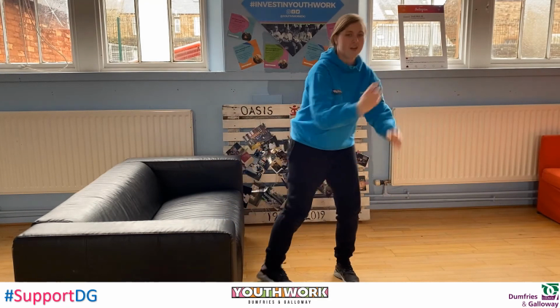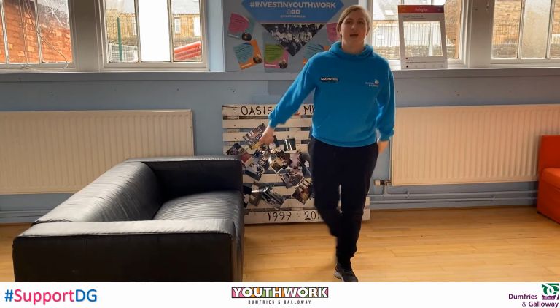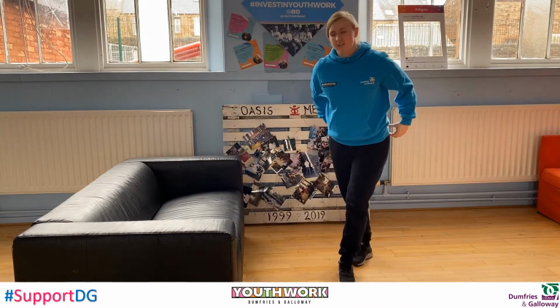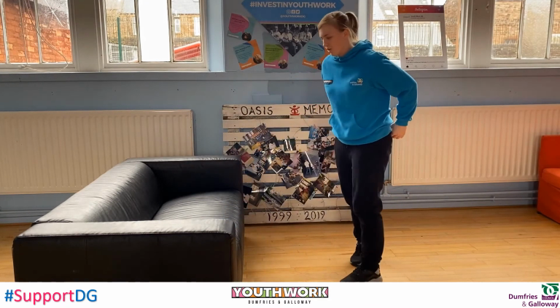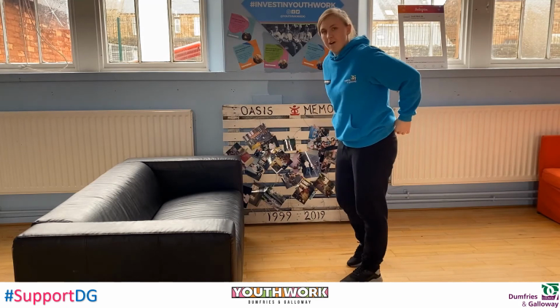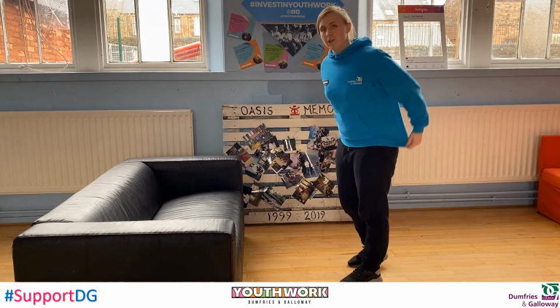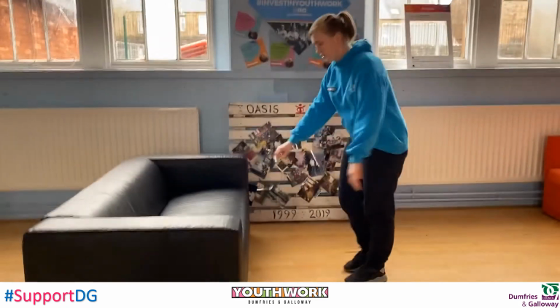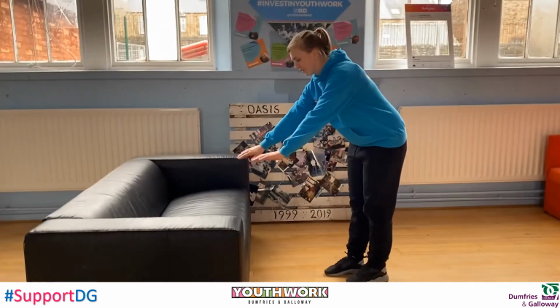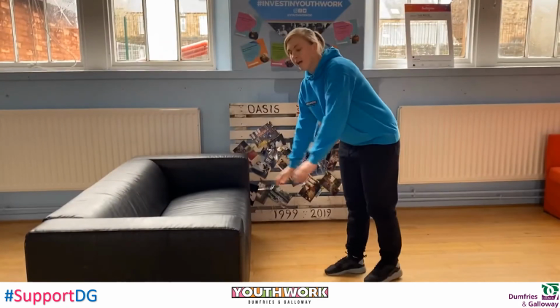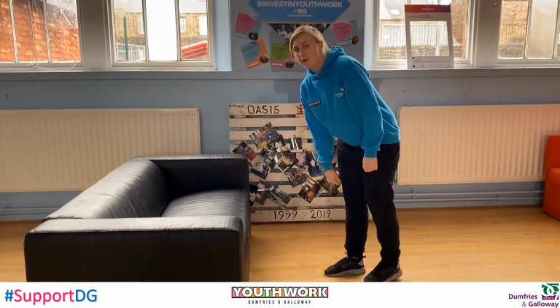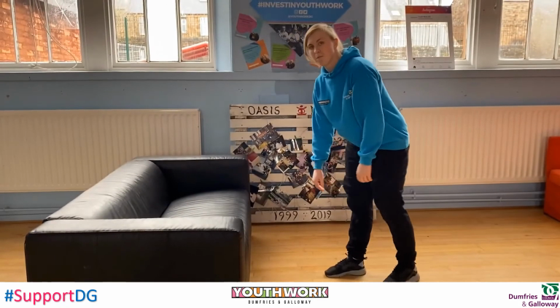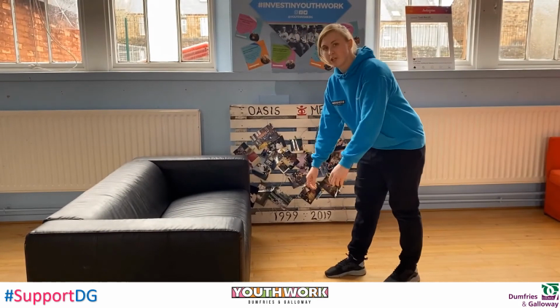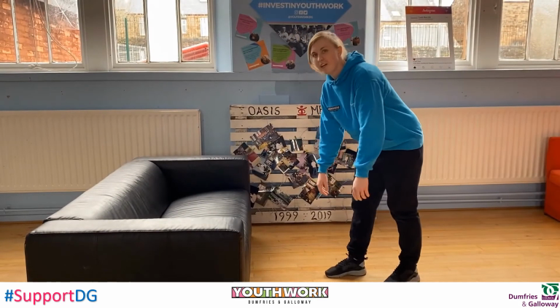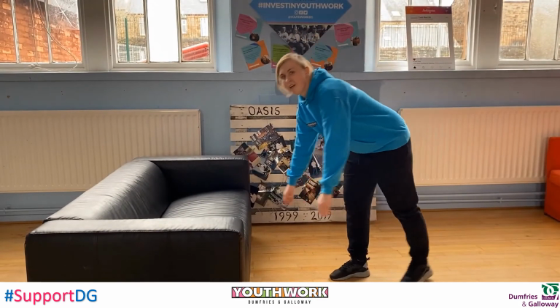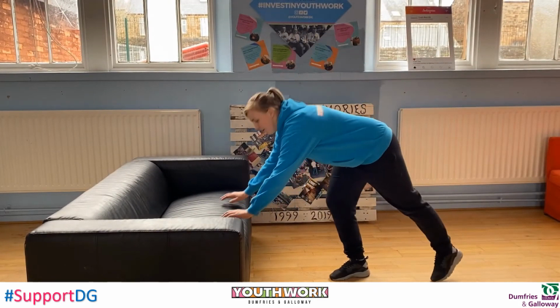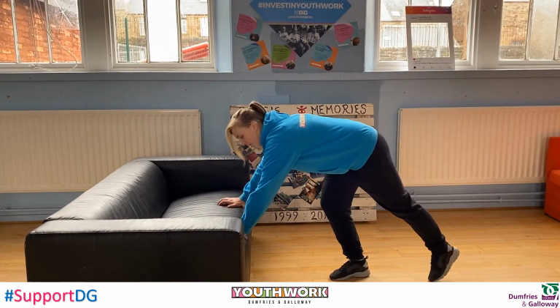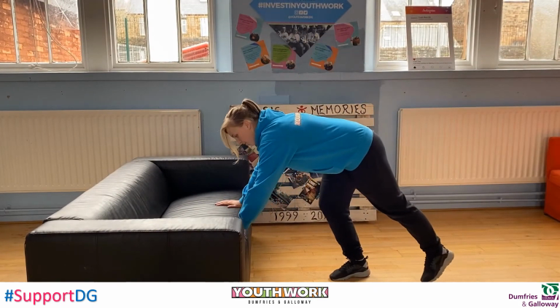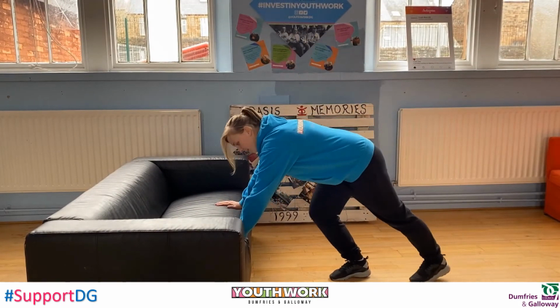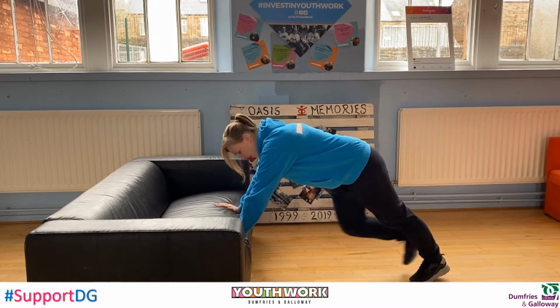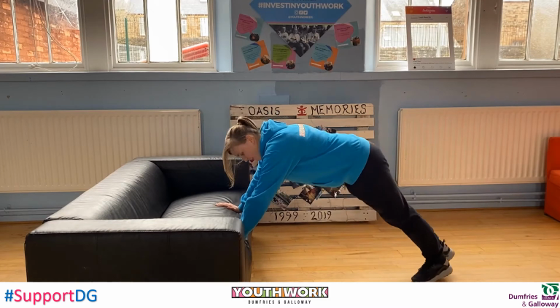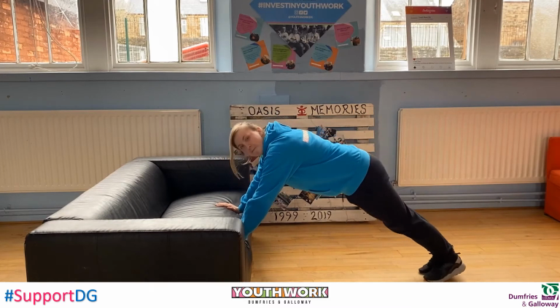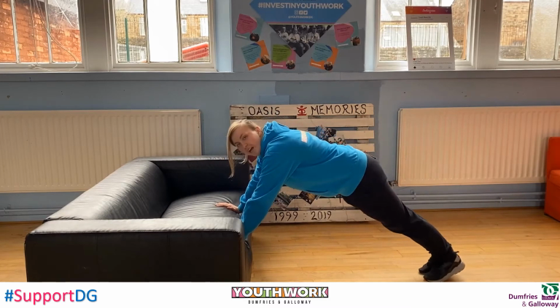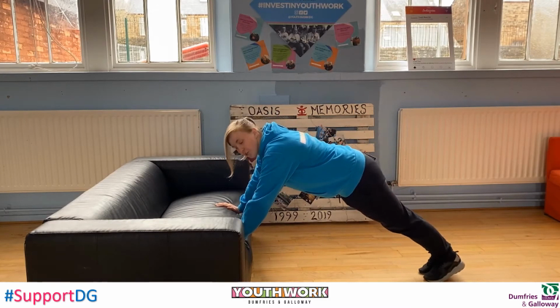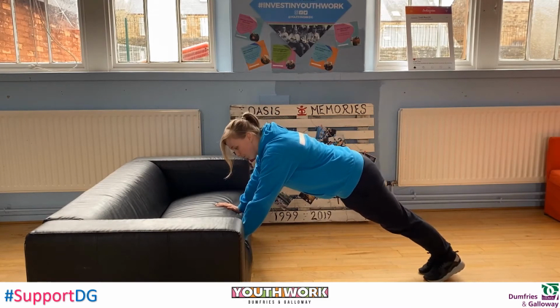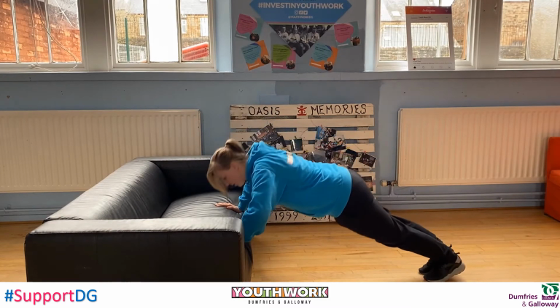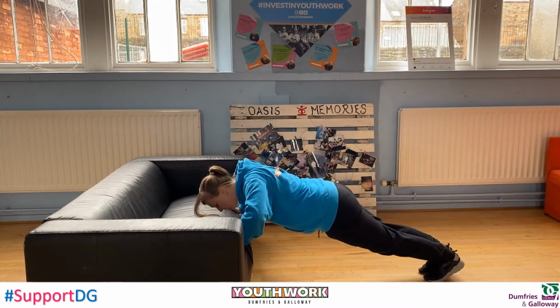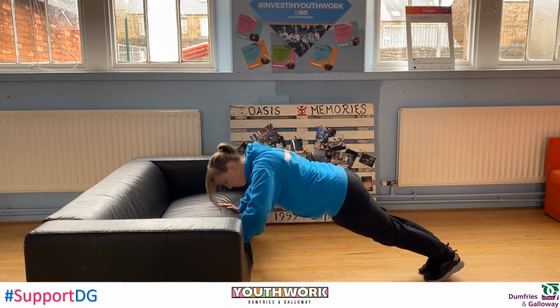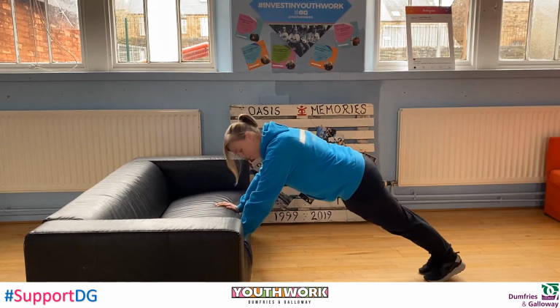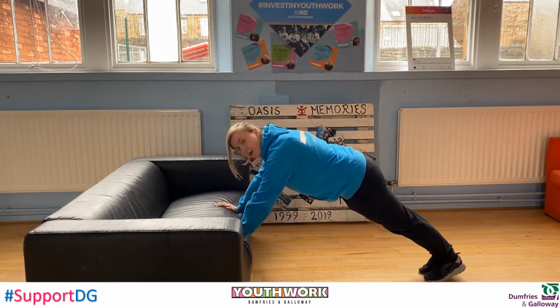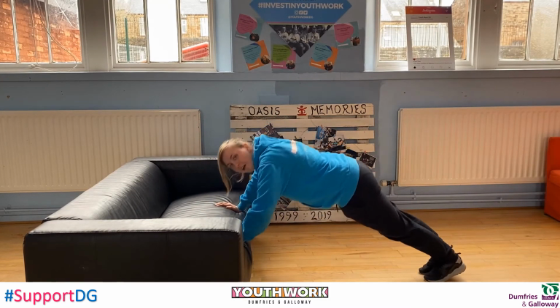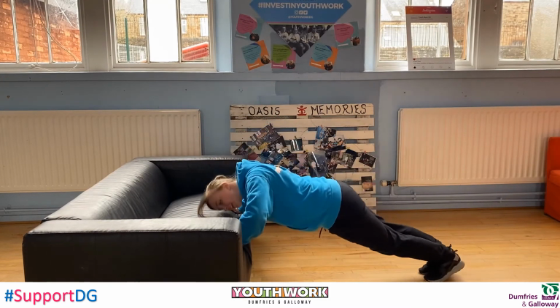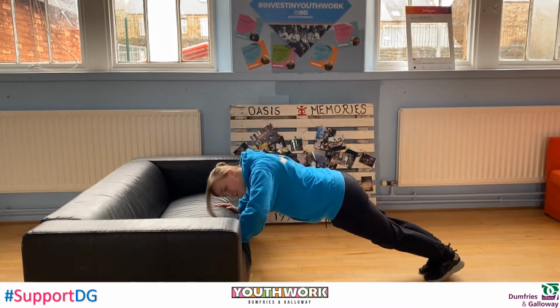Next, you're going to turn around and get into a press-up position, and you're just going to do press-ups into the couch and back up like this.